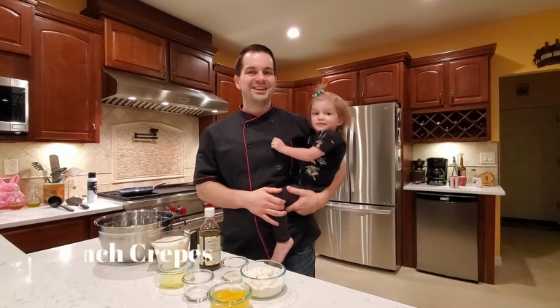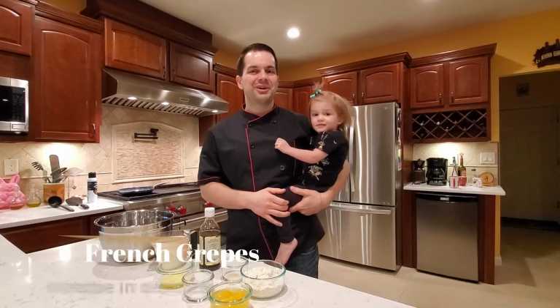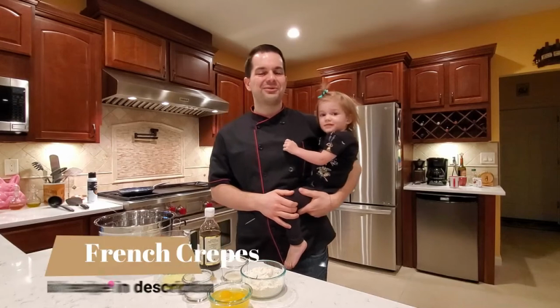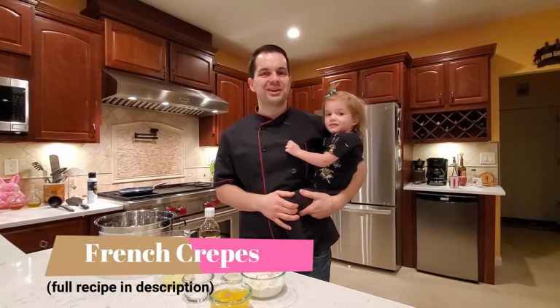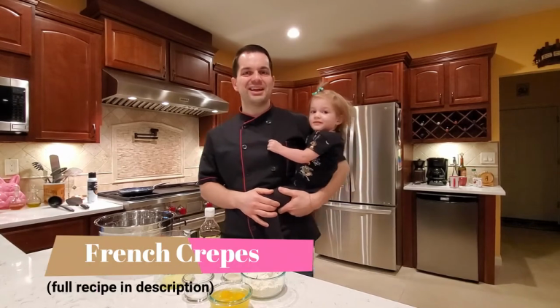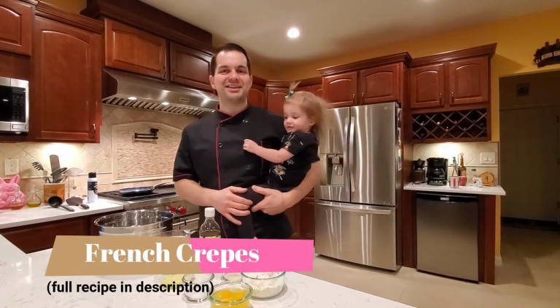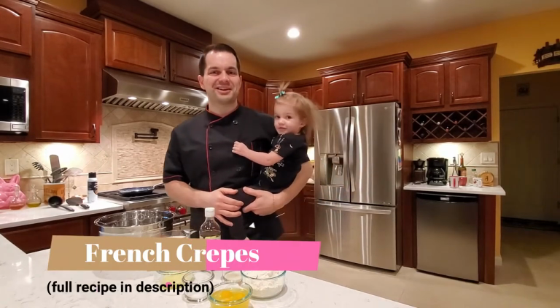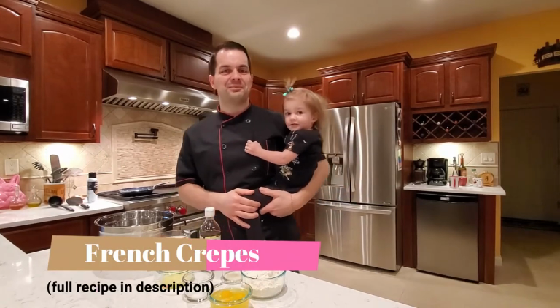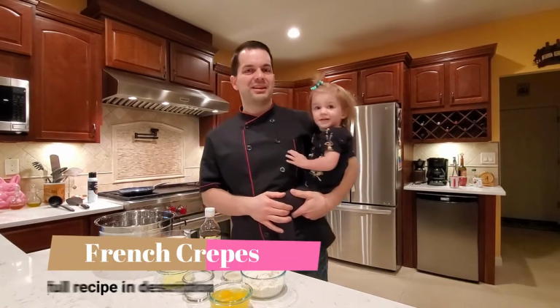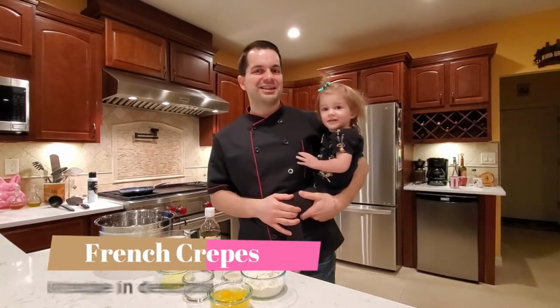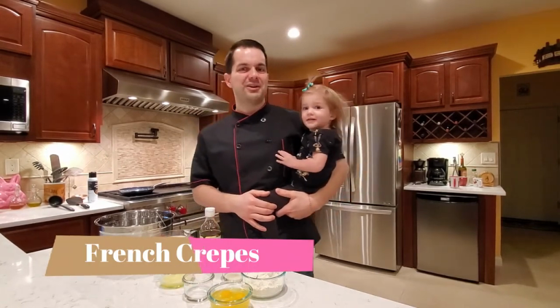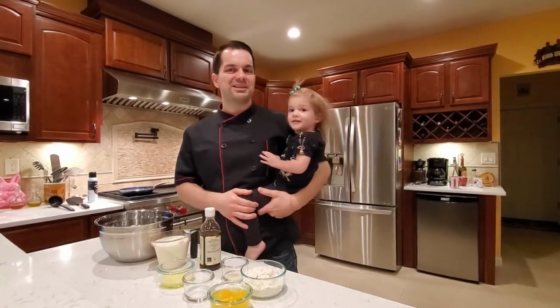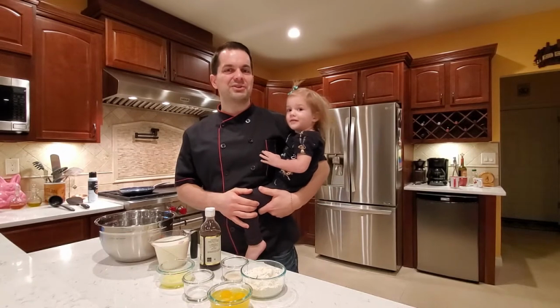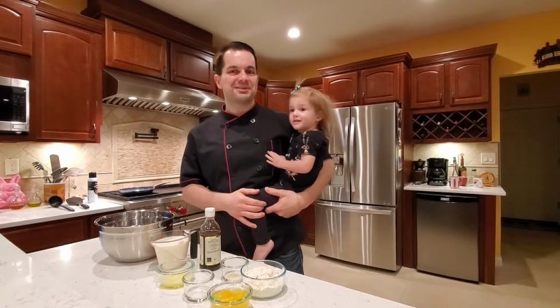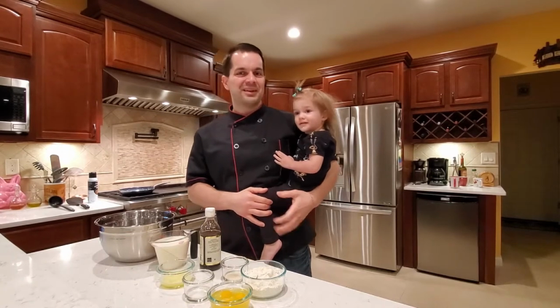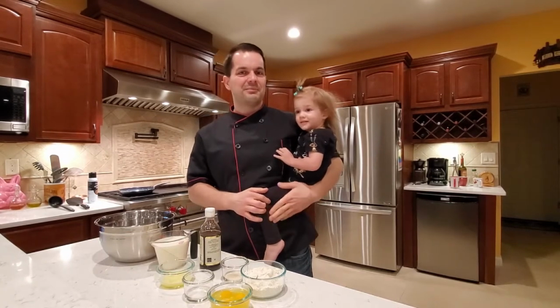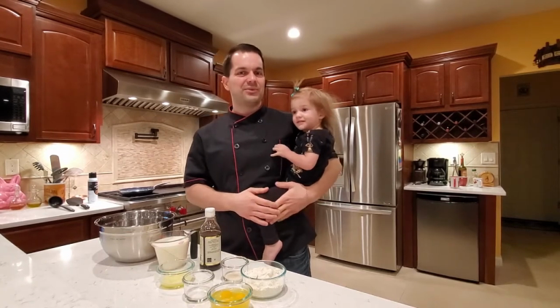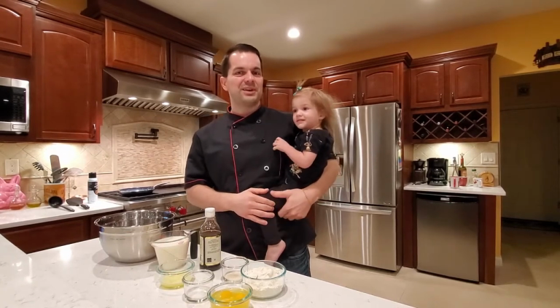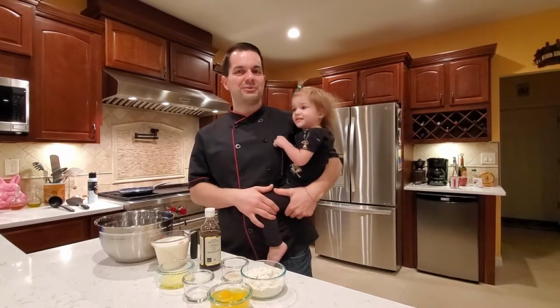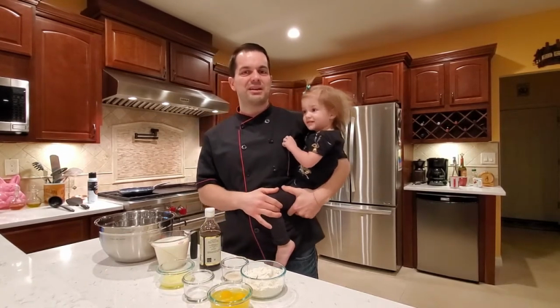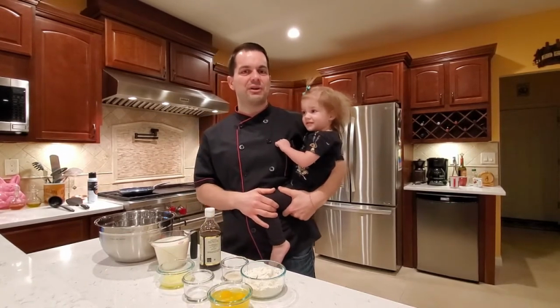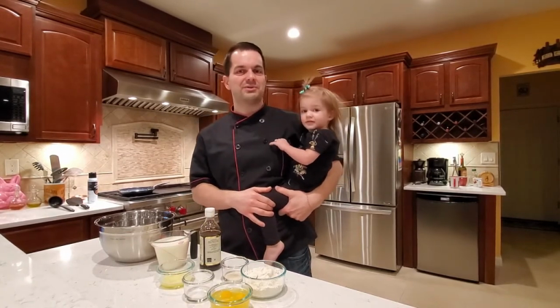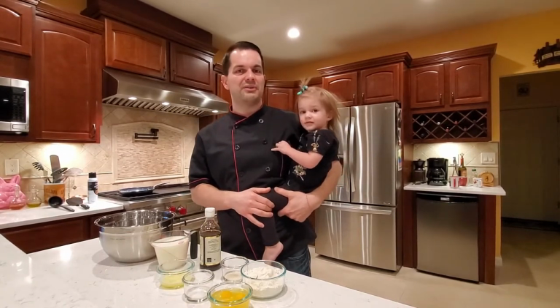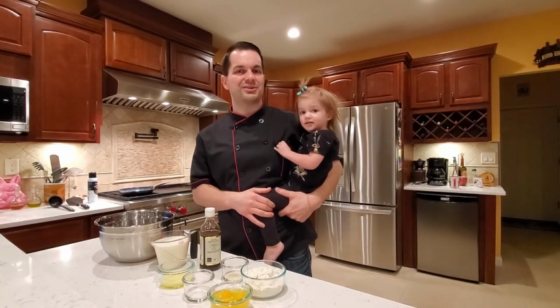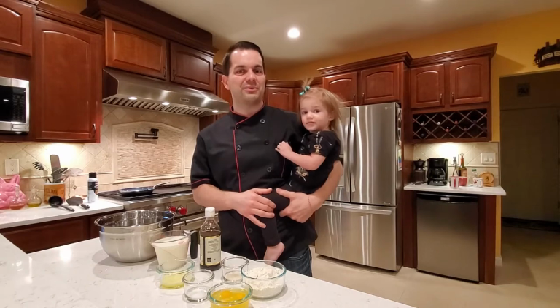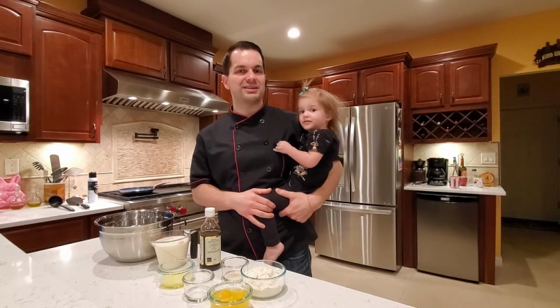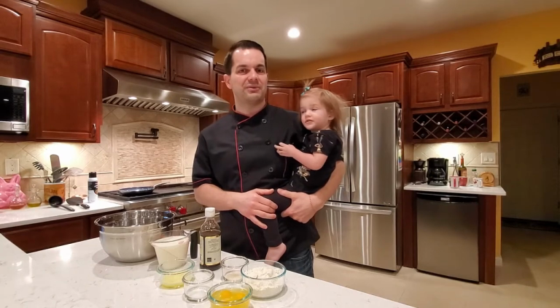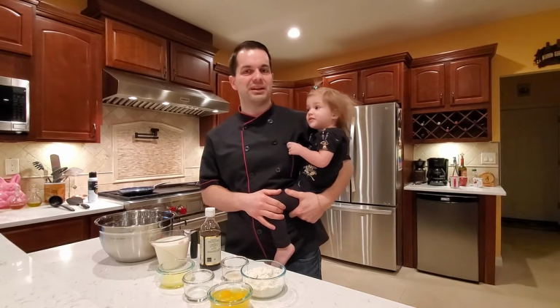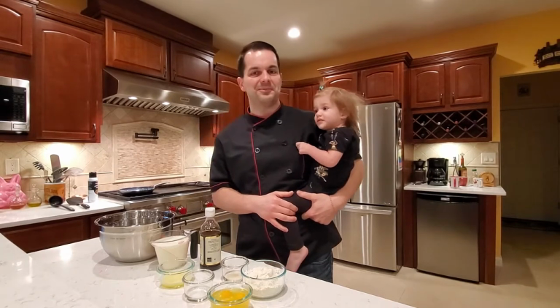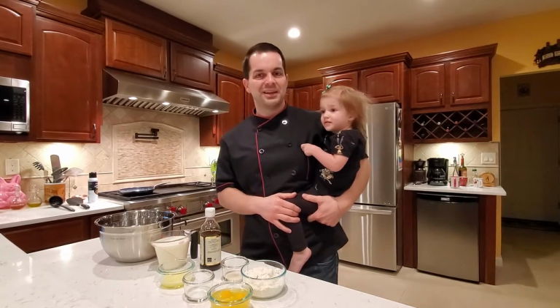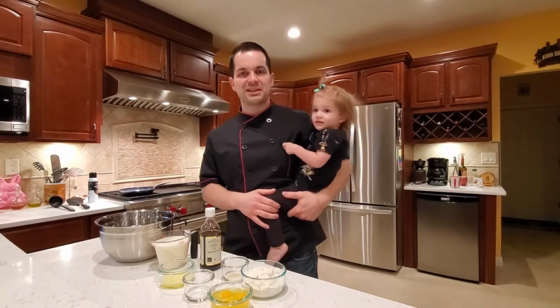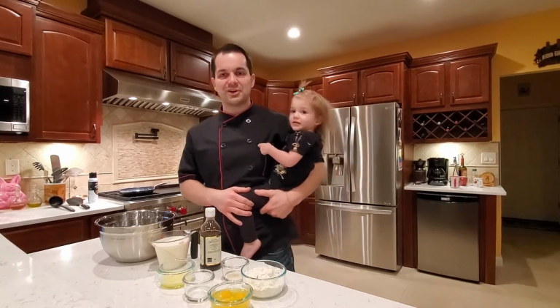Good morning. Thank you for joining us at Easy Cooking again. Today Natalie is gonna help me make some French crepes. It's a family favorite. We make it for our friends when we have guests over for the weekends and everyone really likes them. So let's get started.